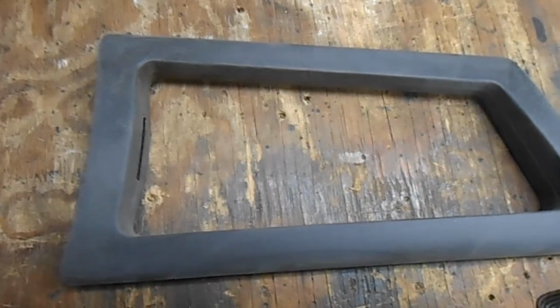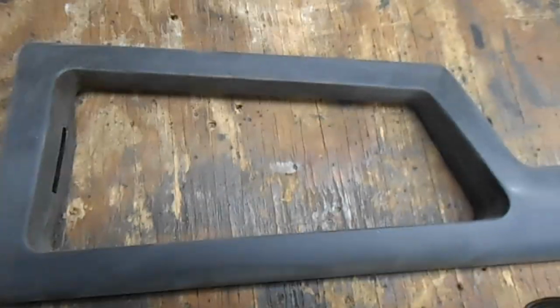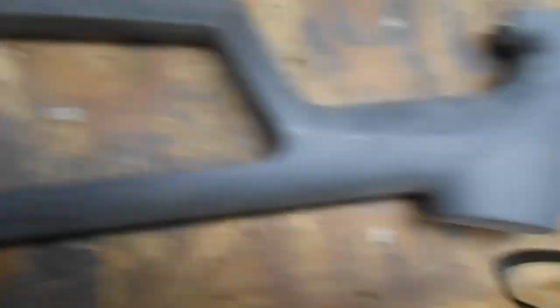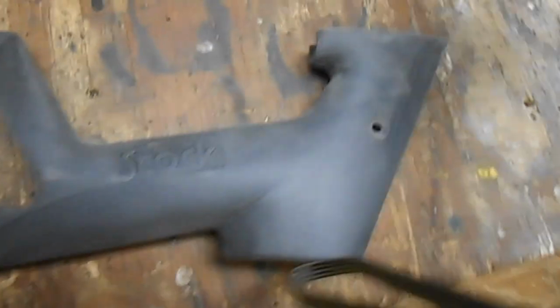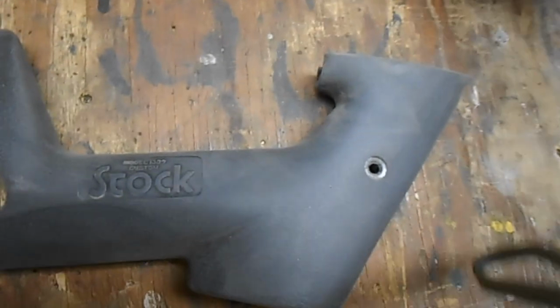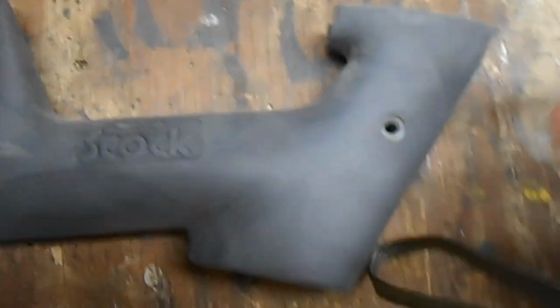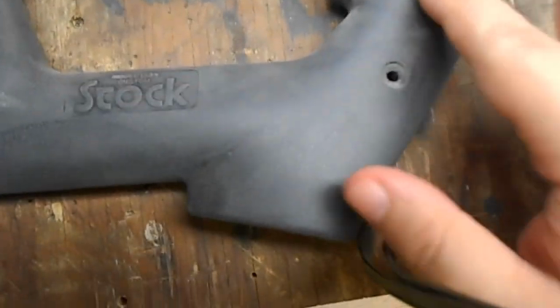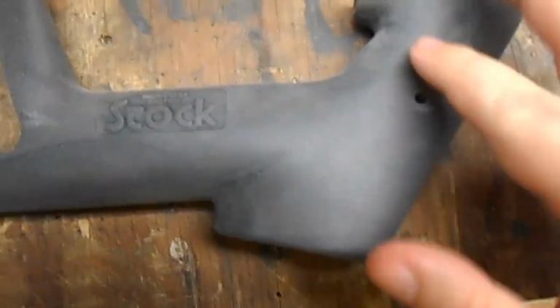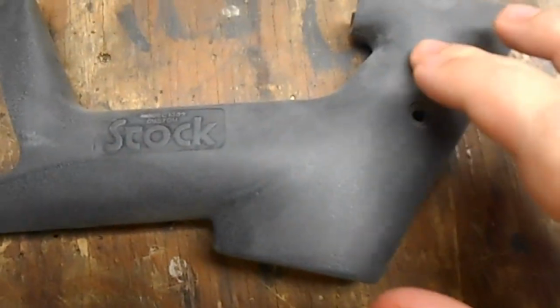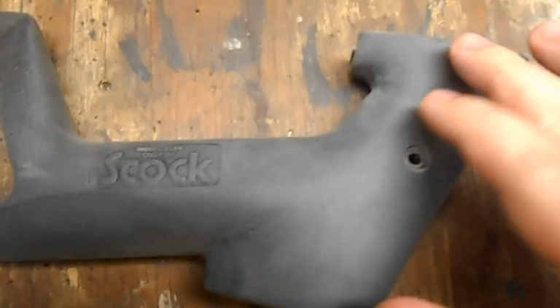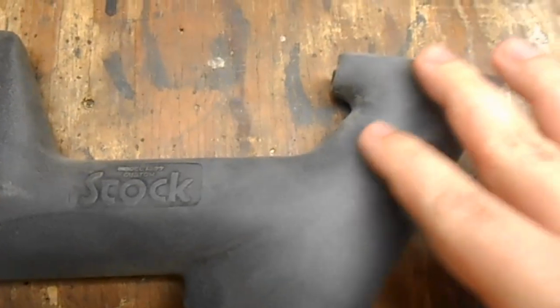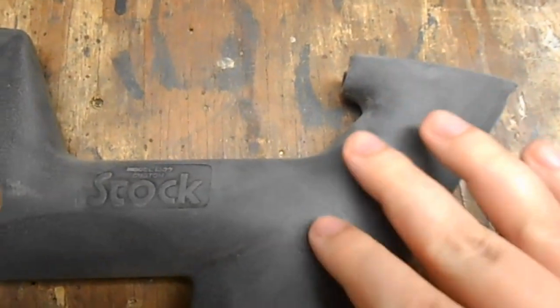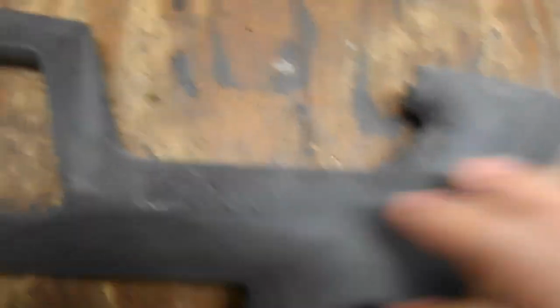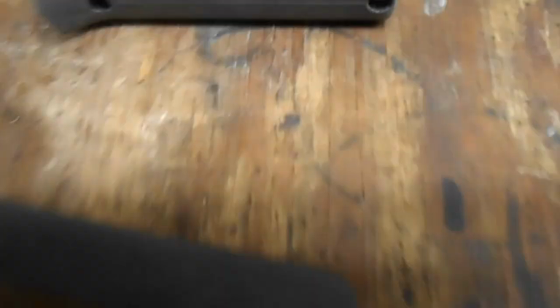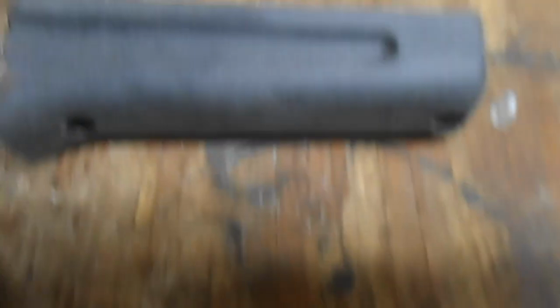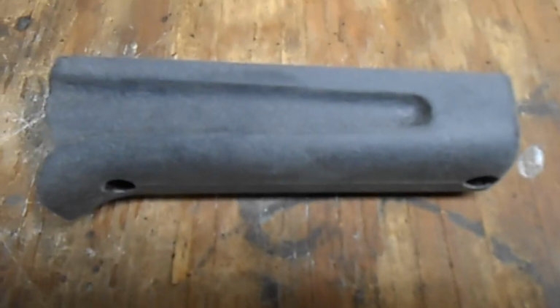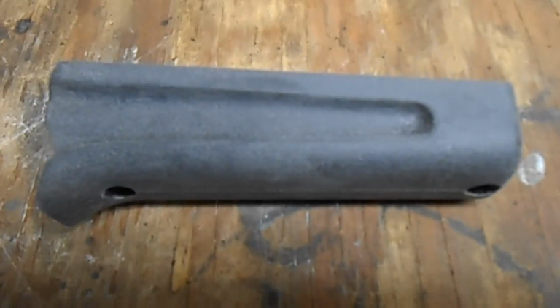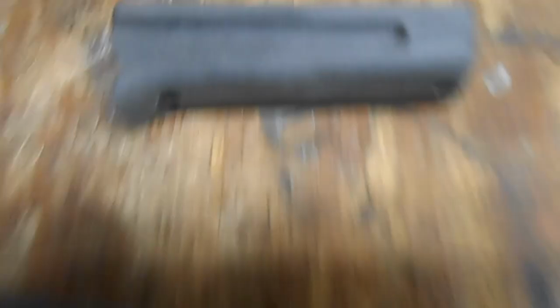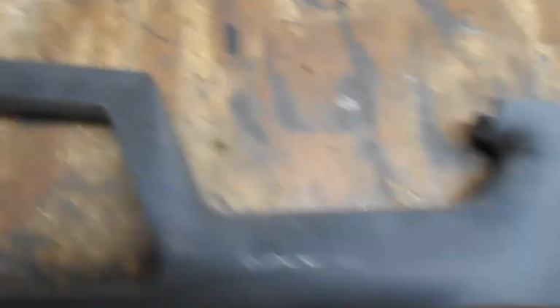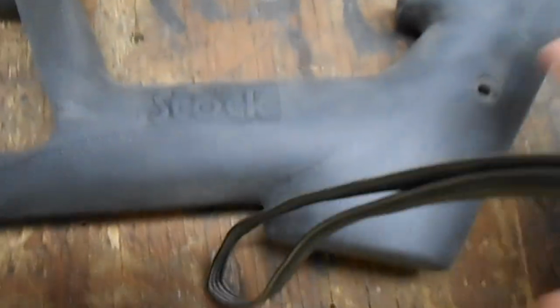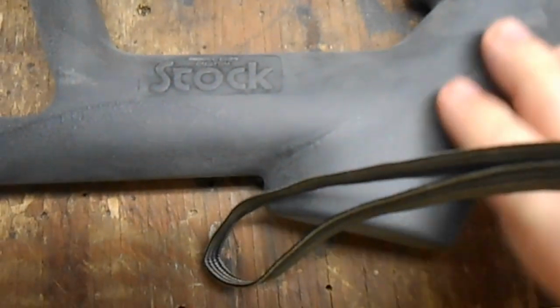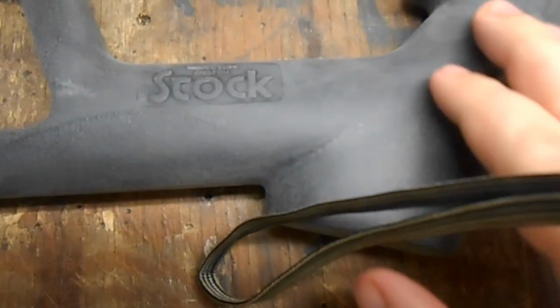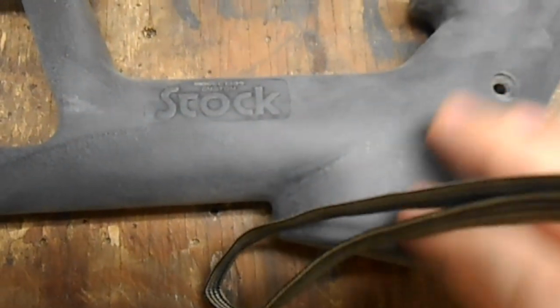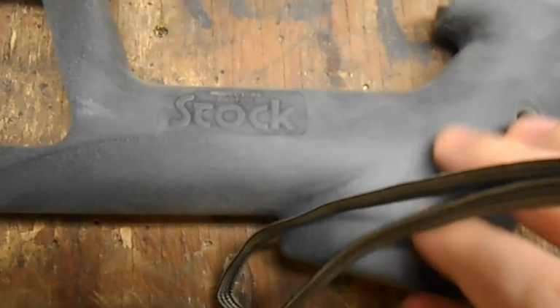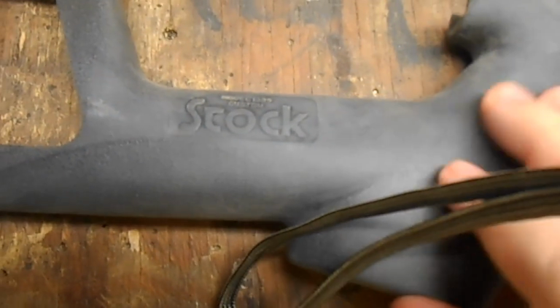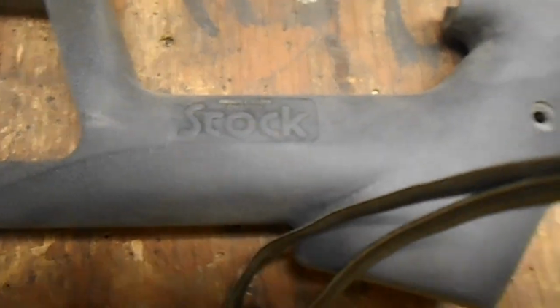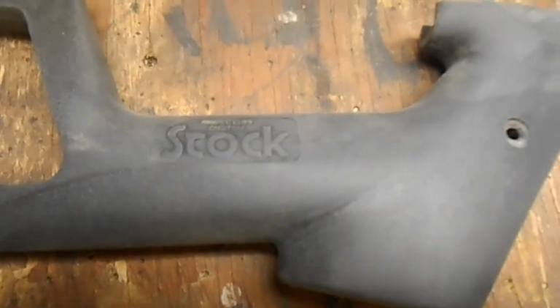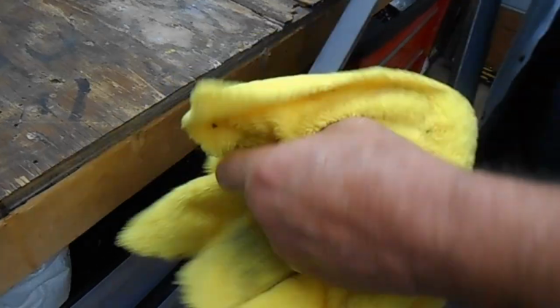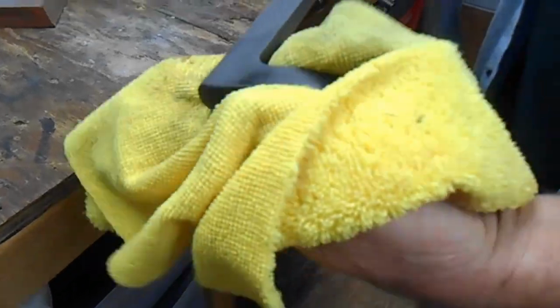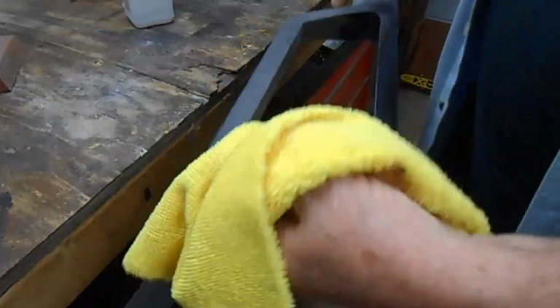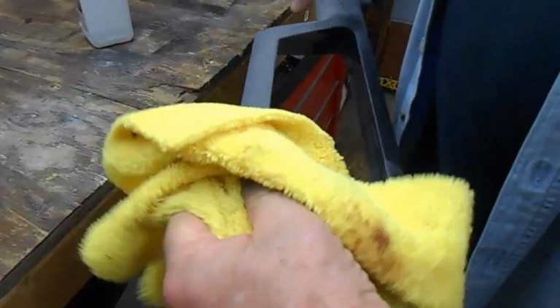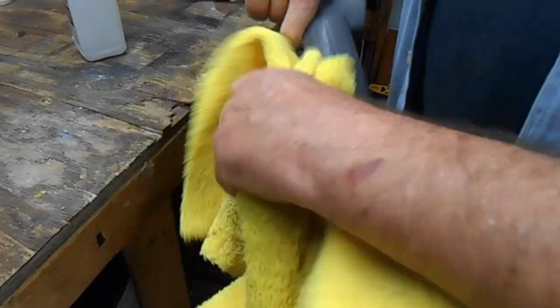As you can see, we hit this with the pad and now it's all ready to be painted — ain't no more shiny. Now we're hitting it with some rubbing alcohol.